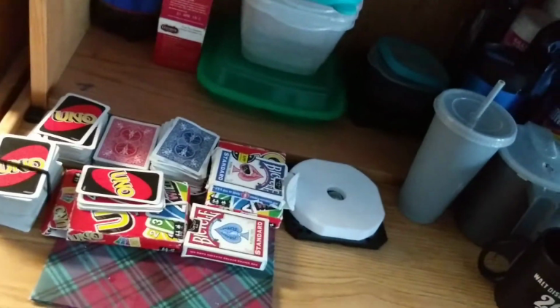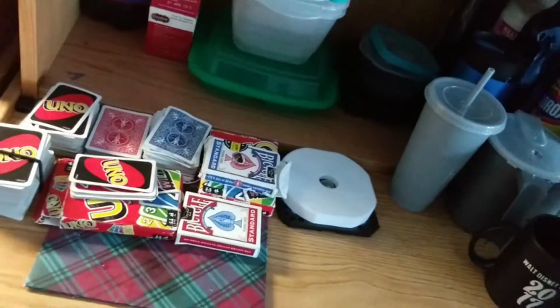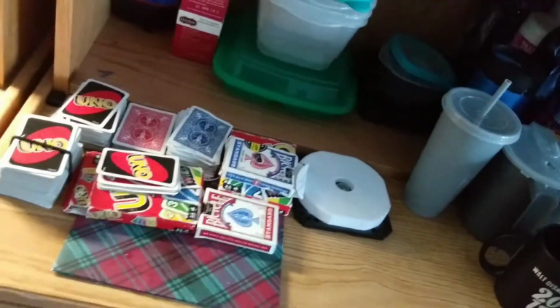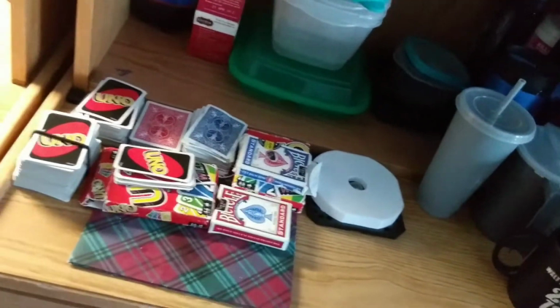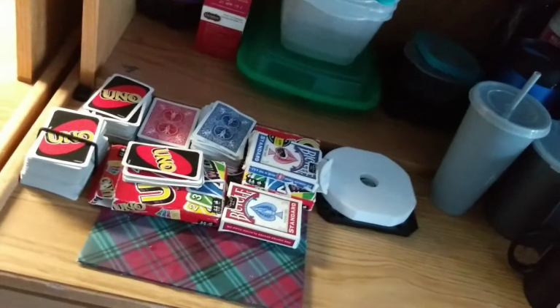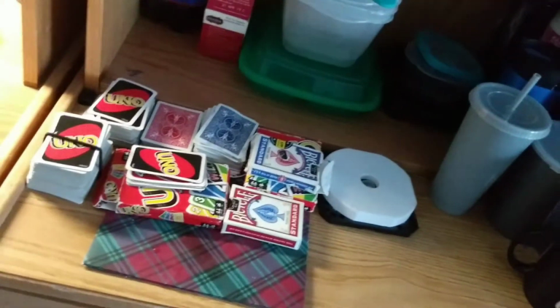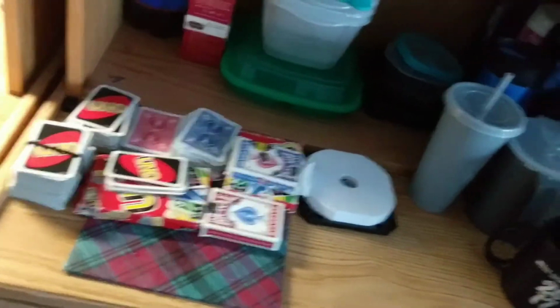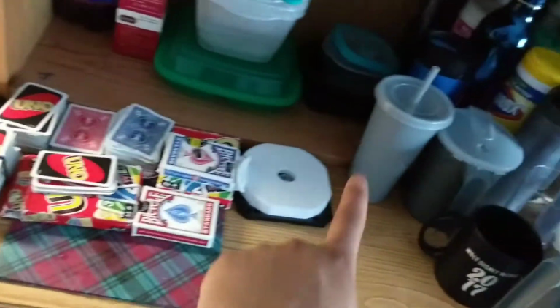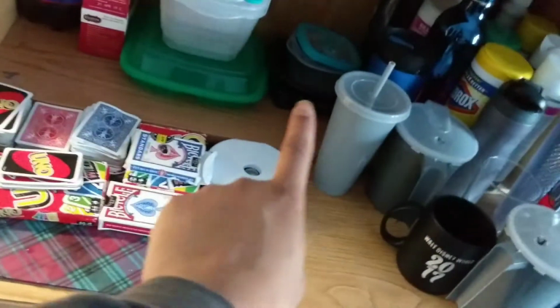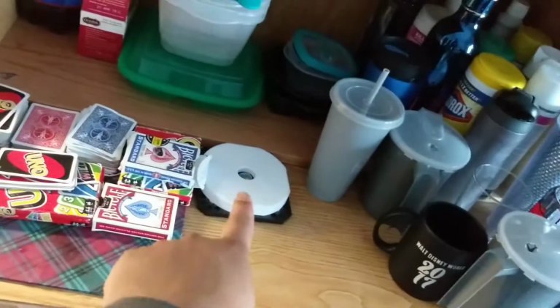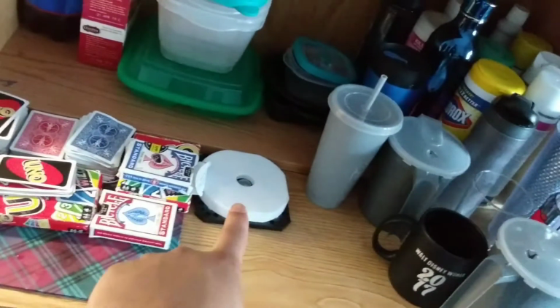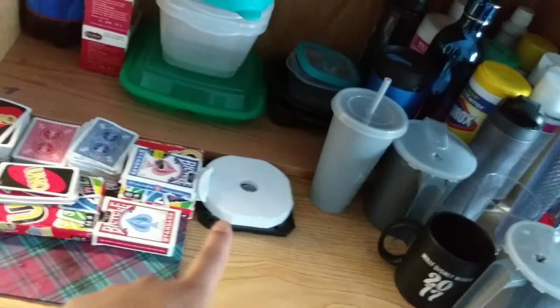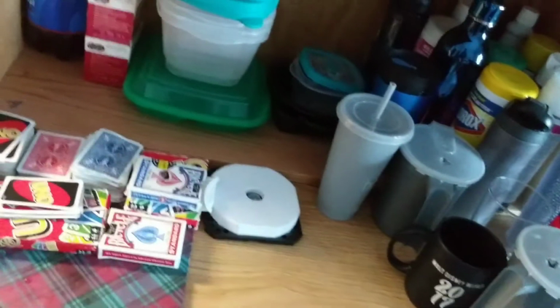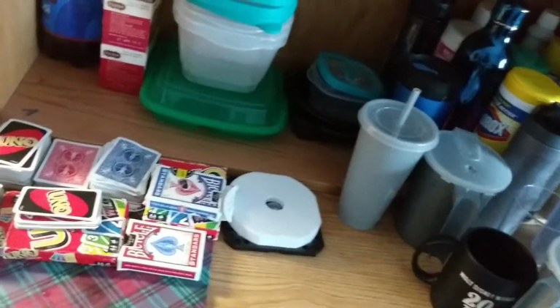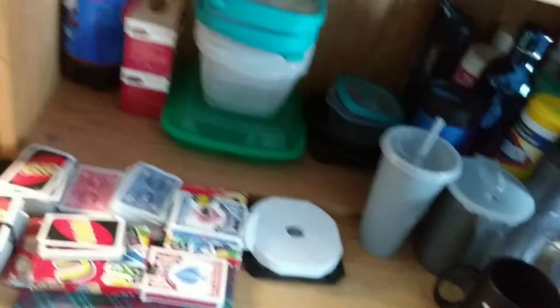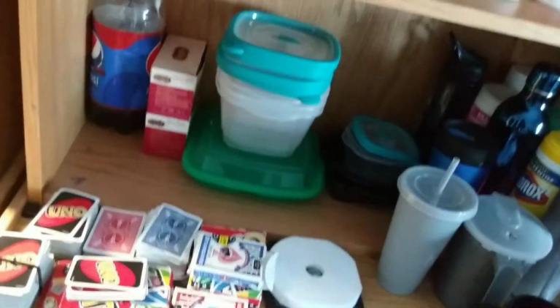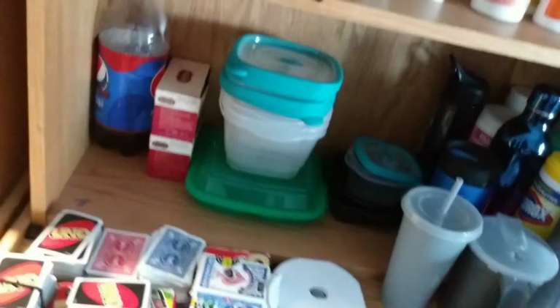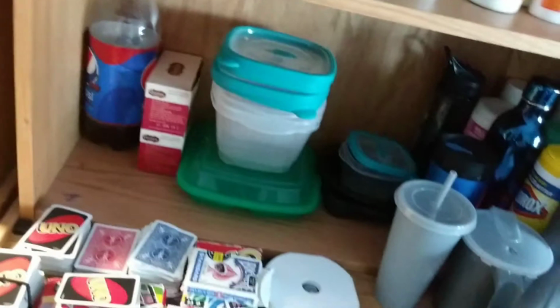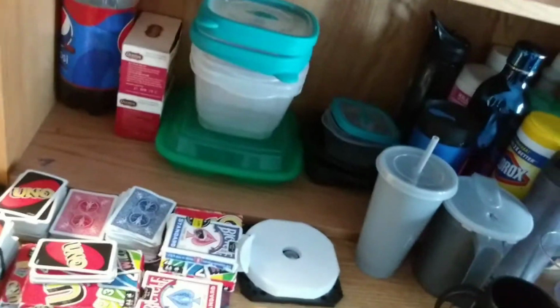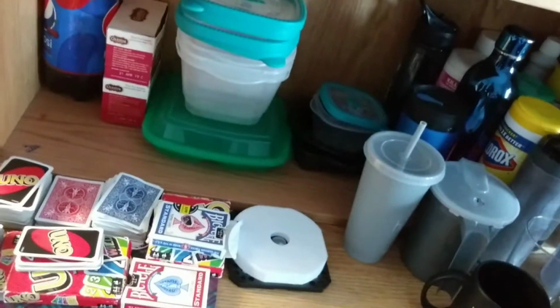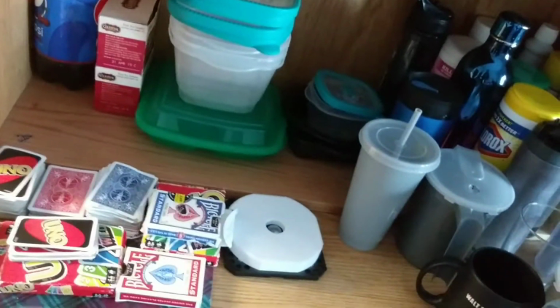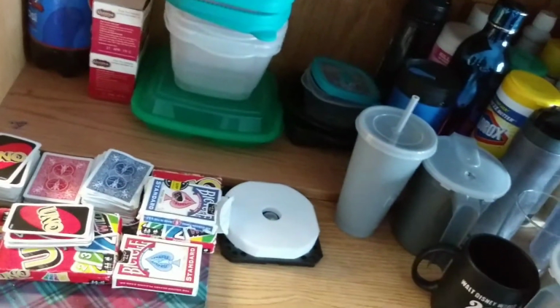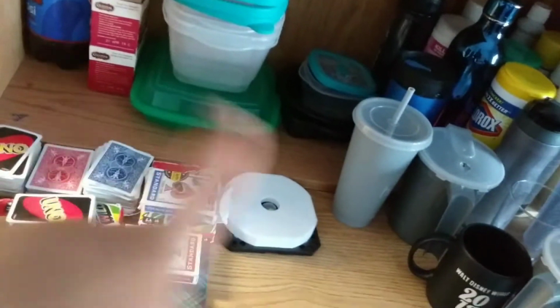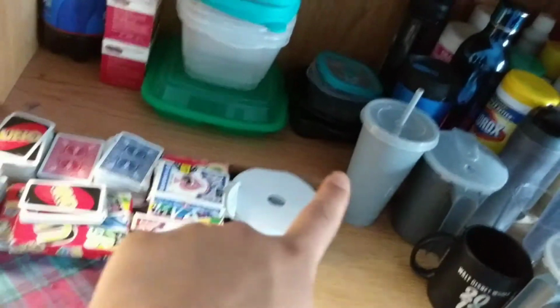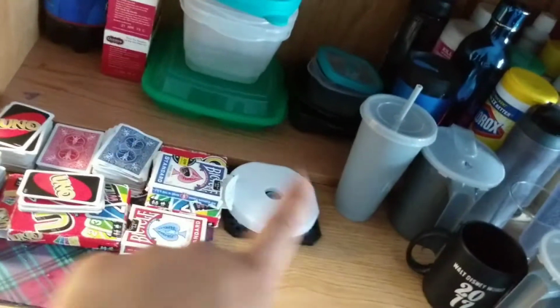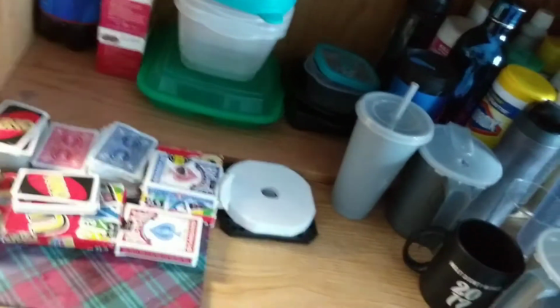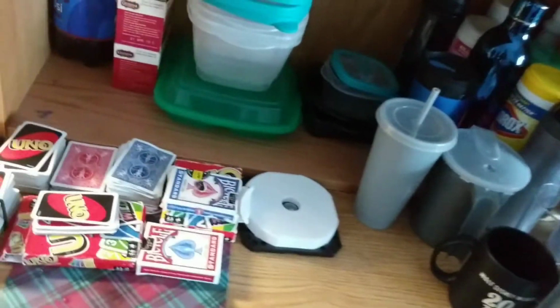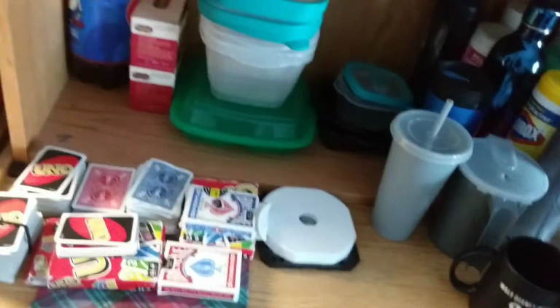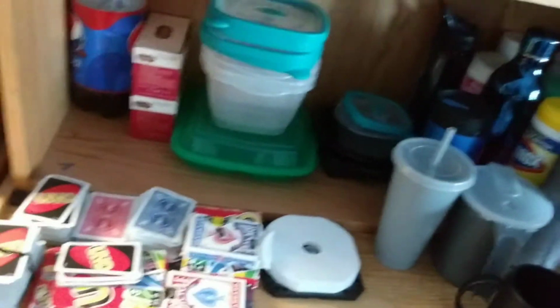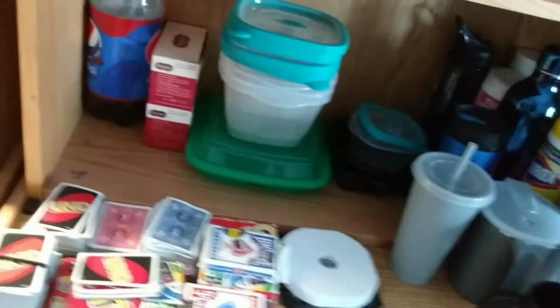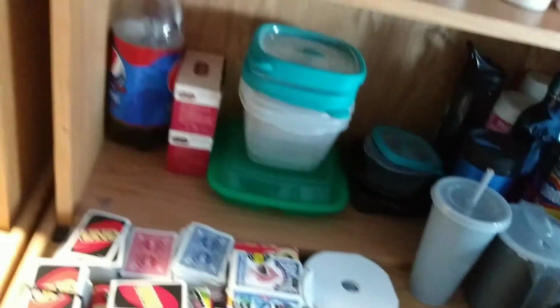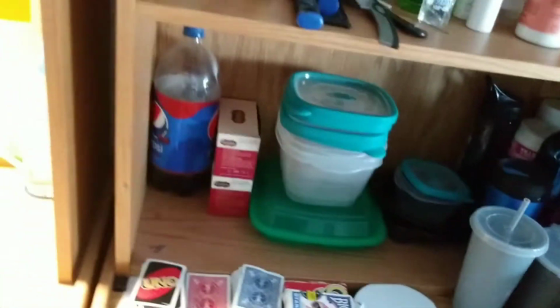I got some Tupperware, some normal stuff, and games because me and my friends love to play card games. We used to be obsessed with Trouble, and then all my brothers destroyed the bigger one so I had a small one — gotta have backups.